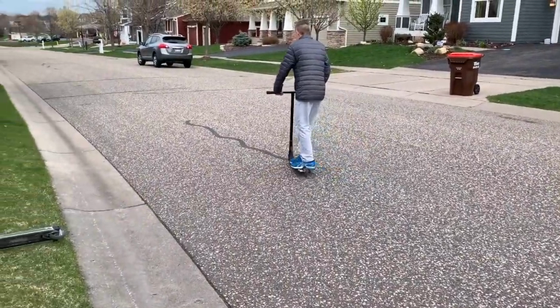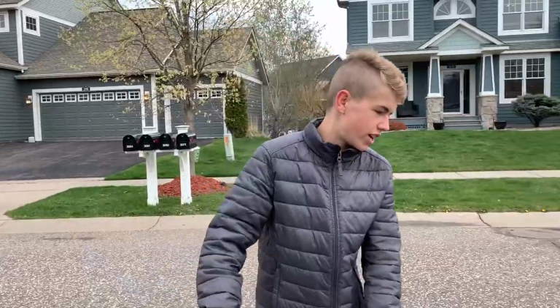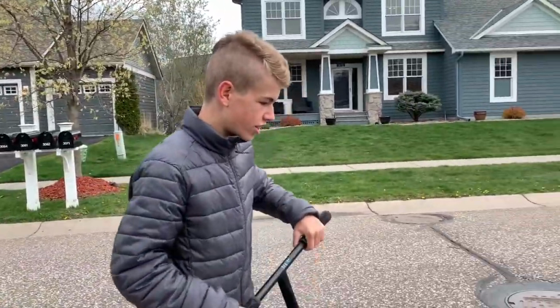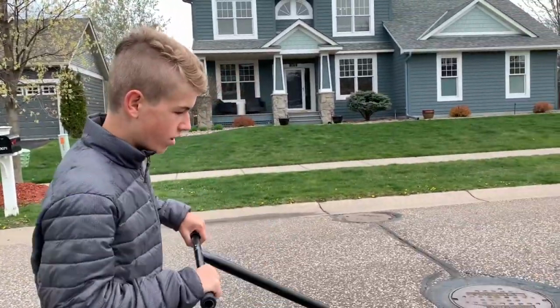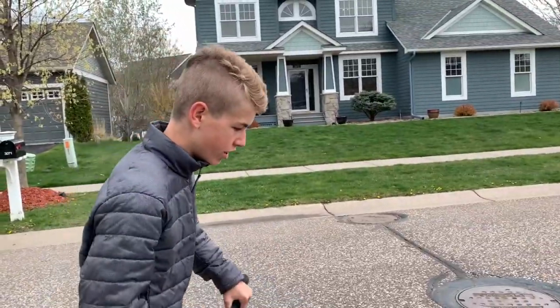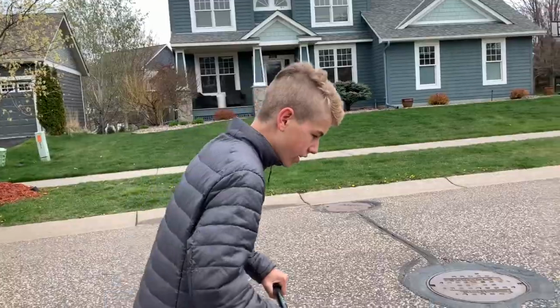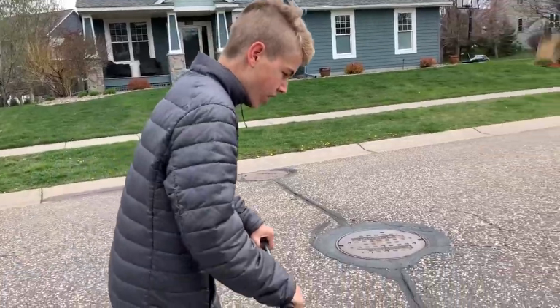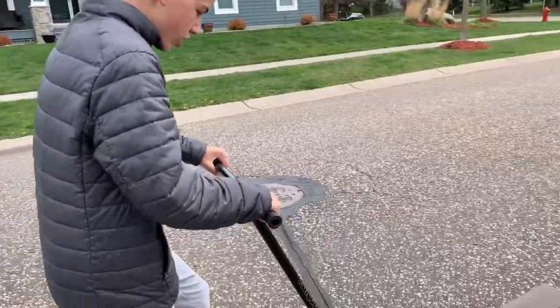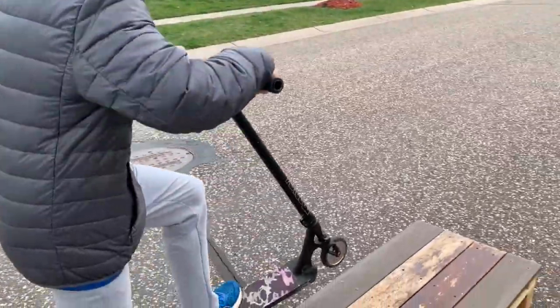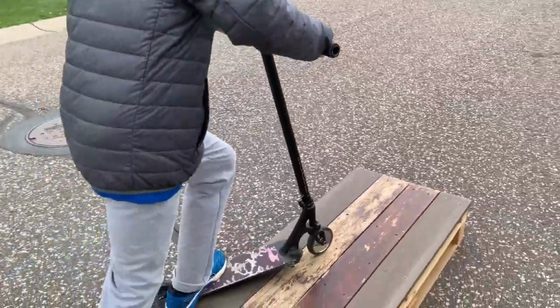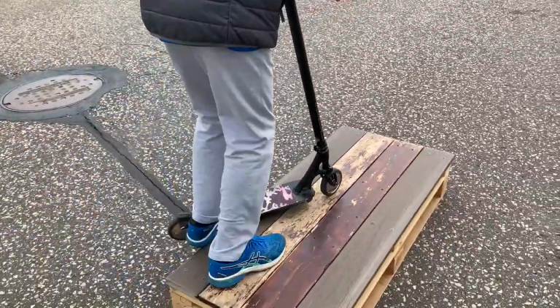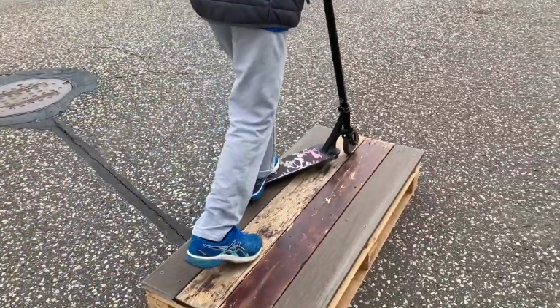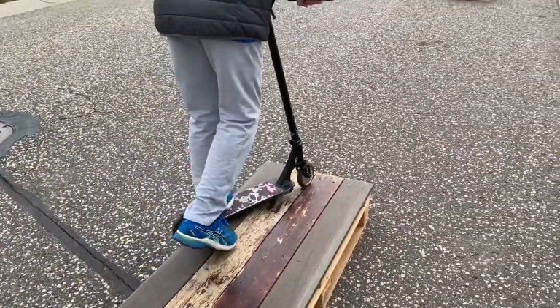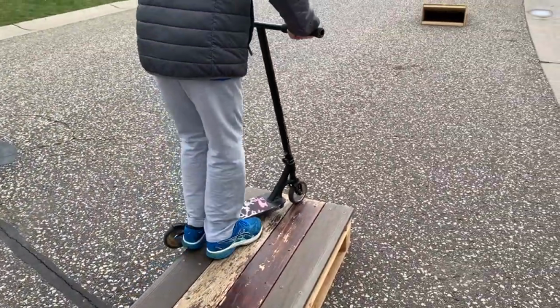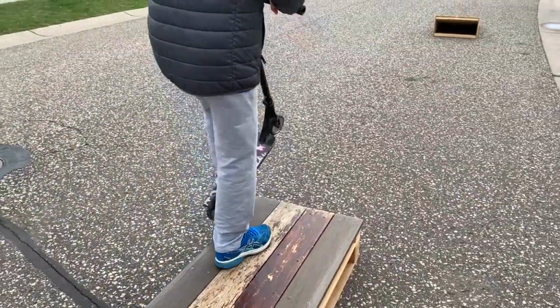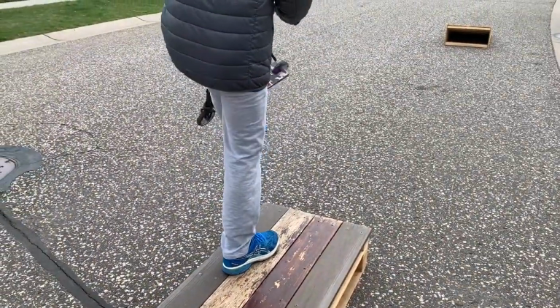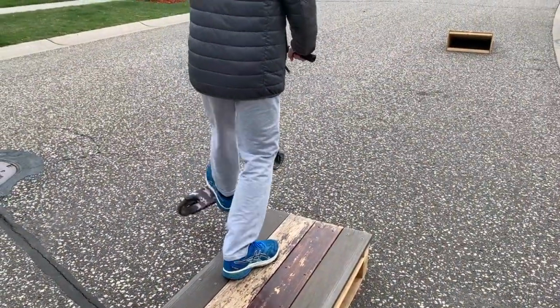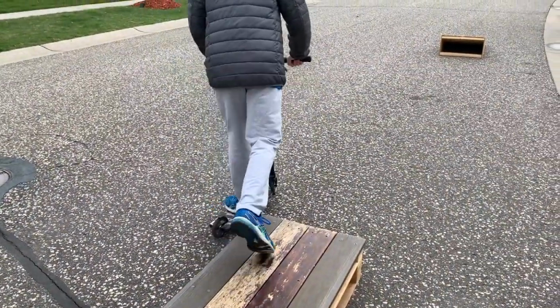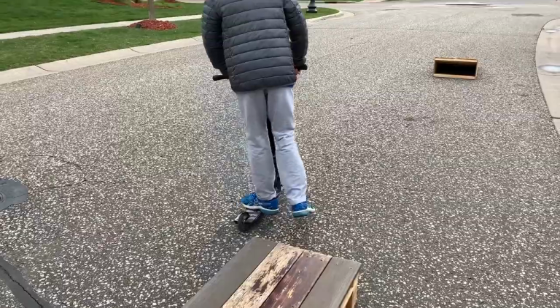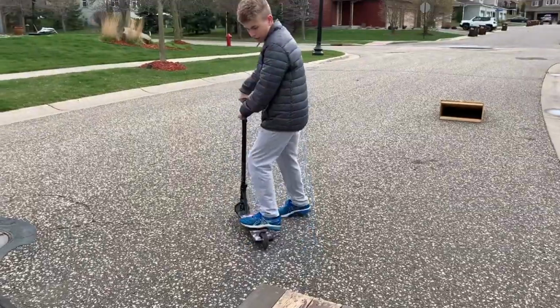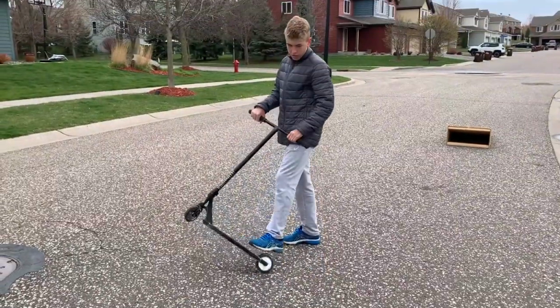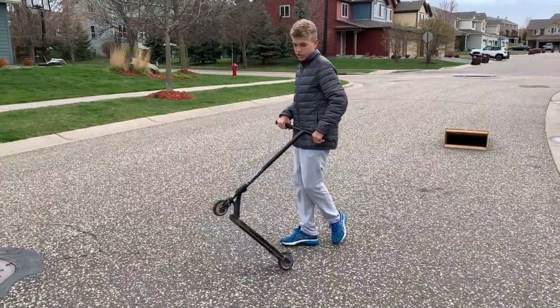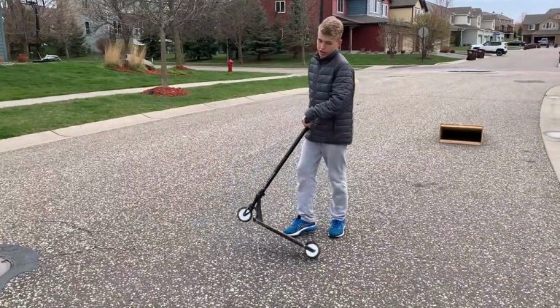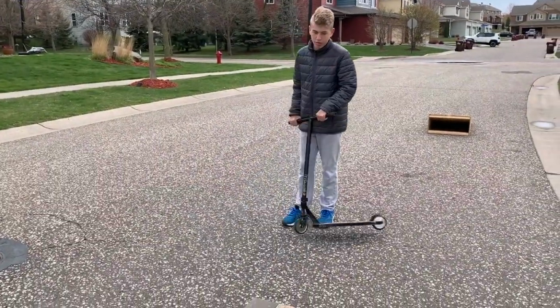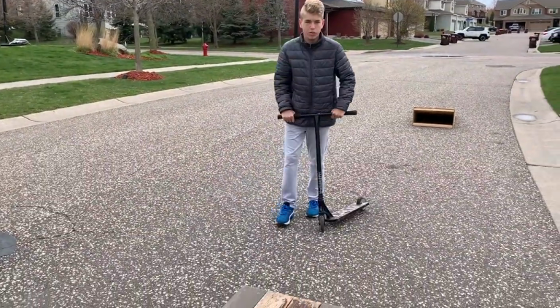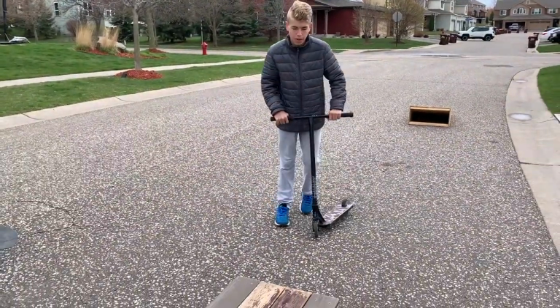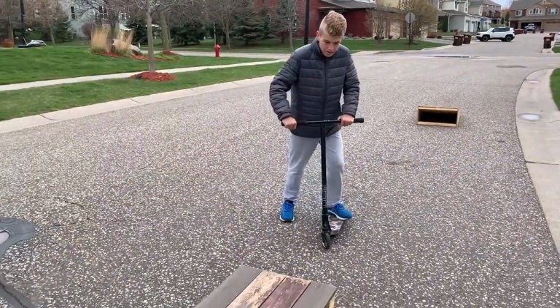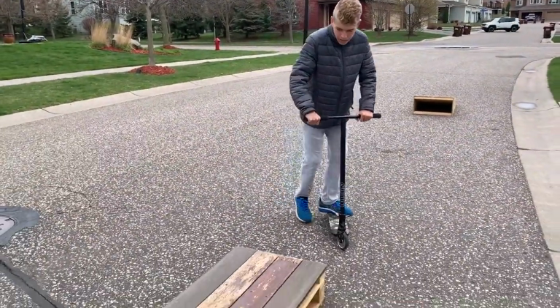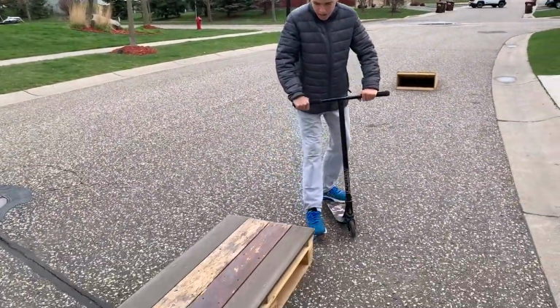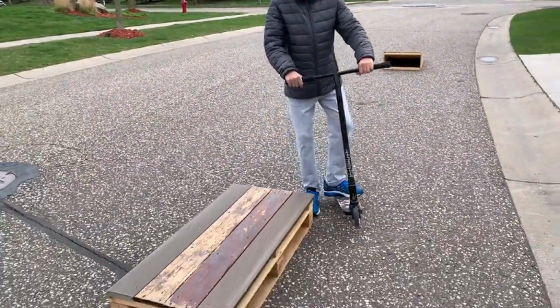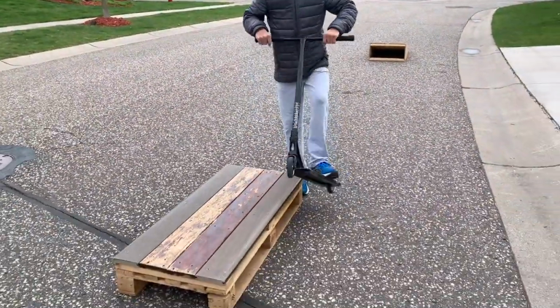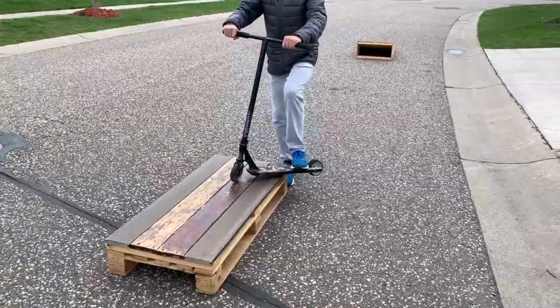For the next trick, we're going to do just a feeble and then a move off. Pretty much you just need to know how to do a feeble and whip, and then you can get that from there.